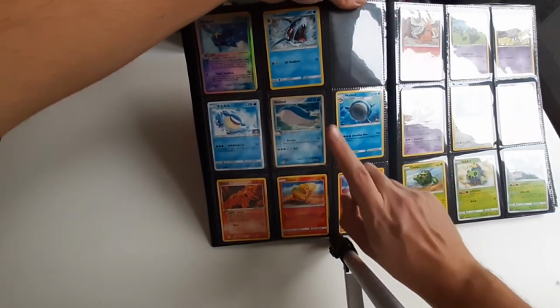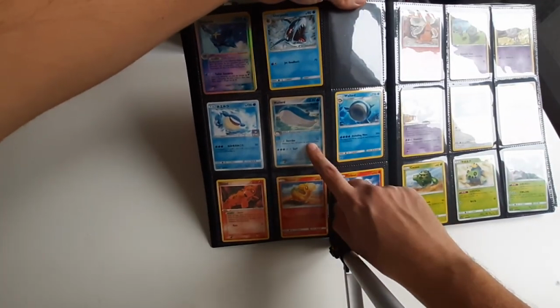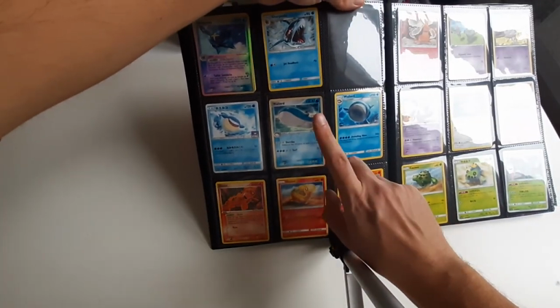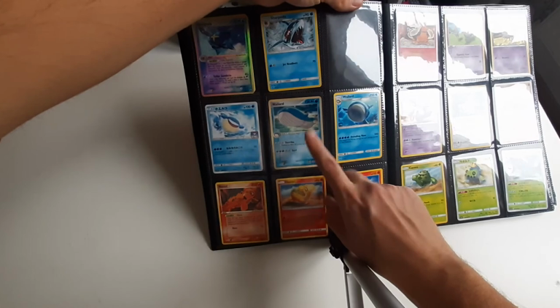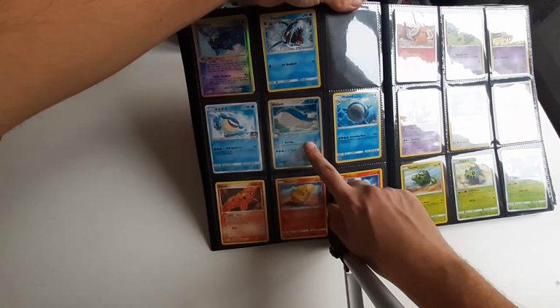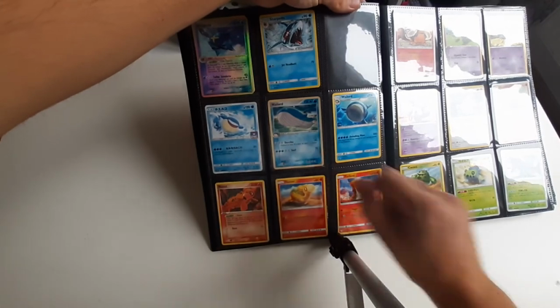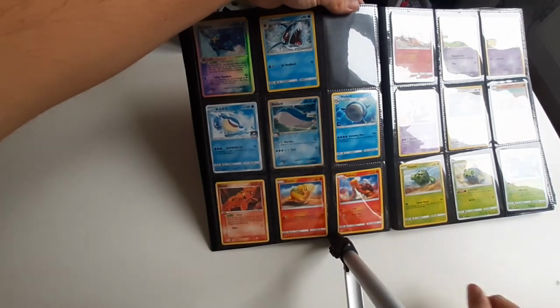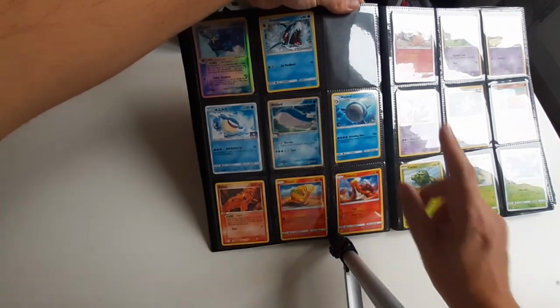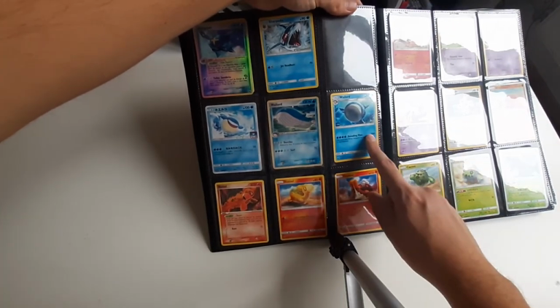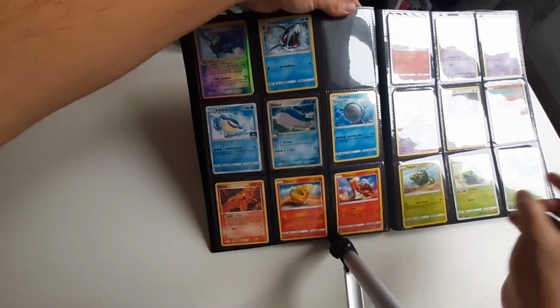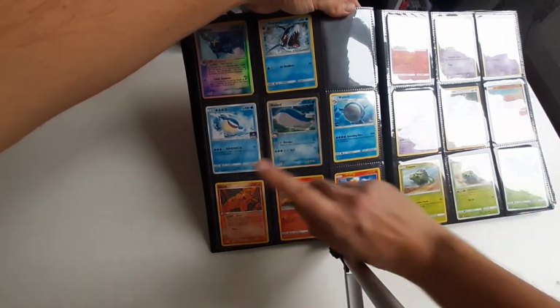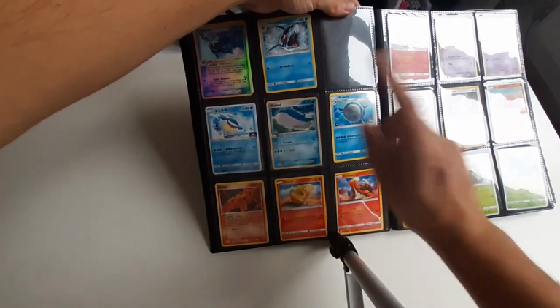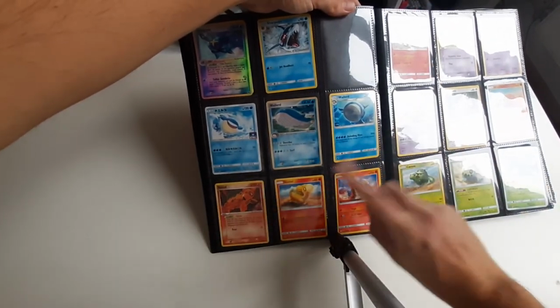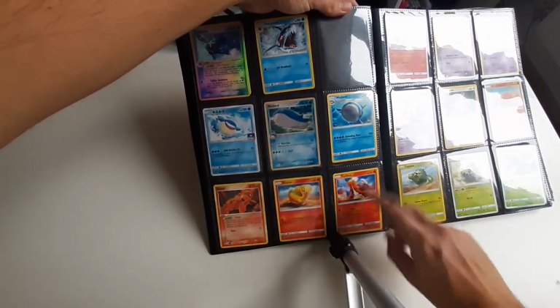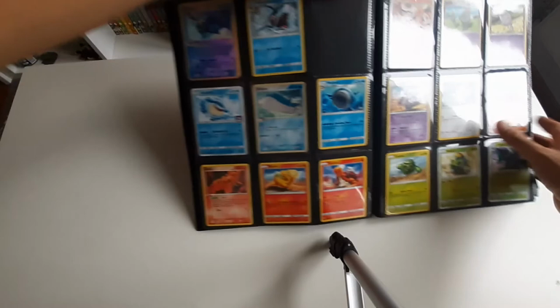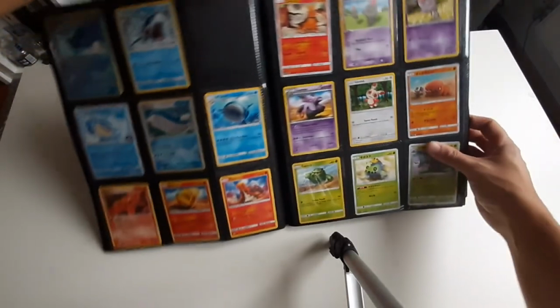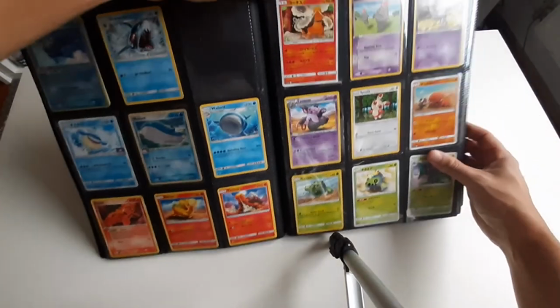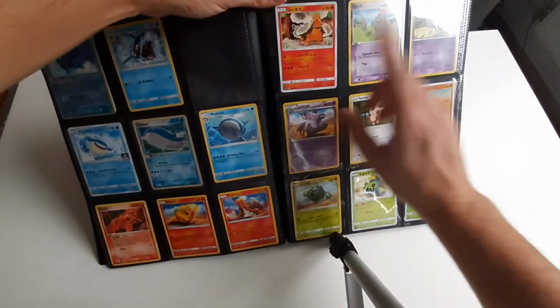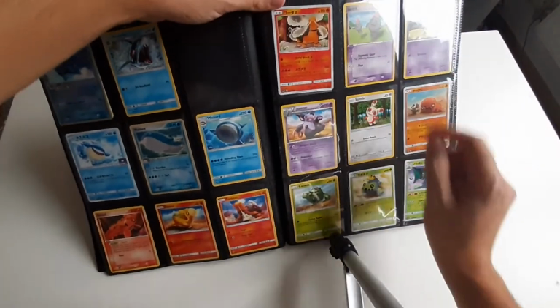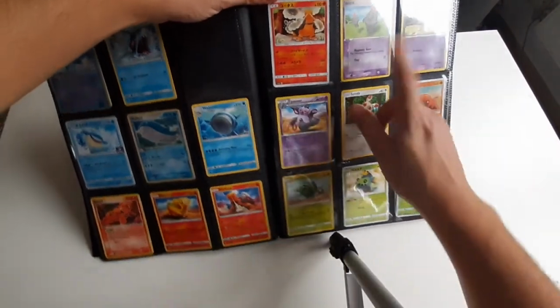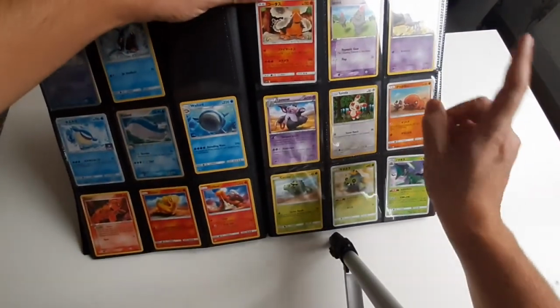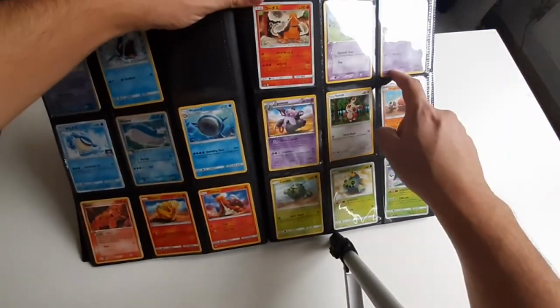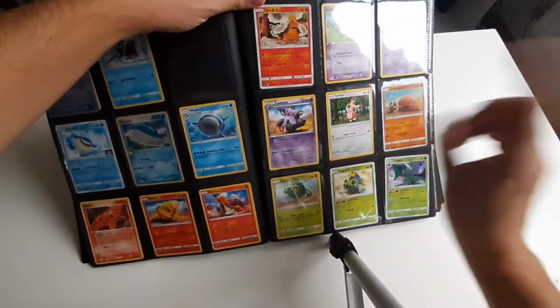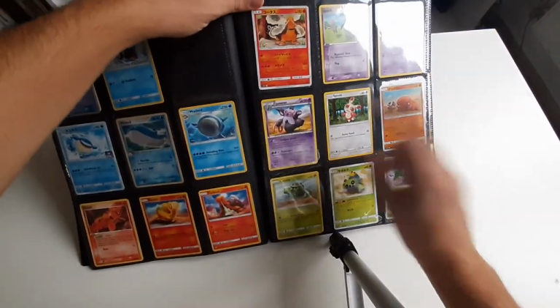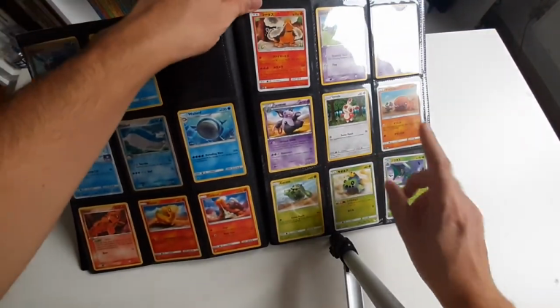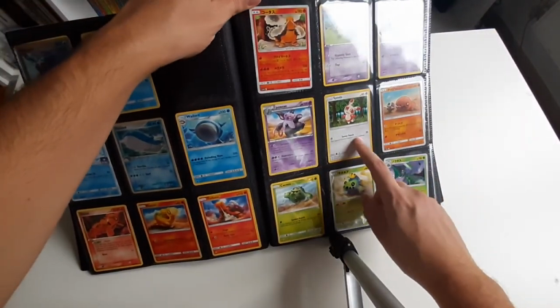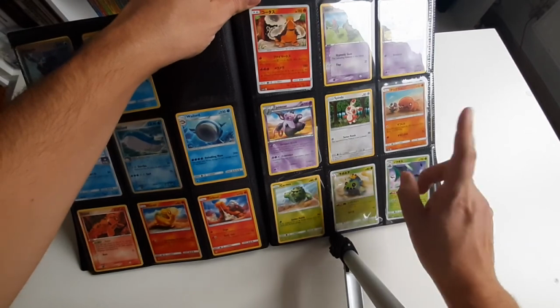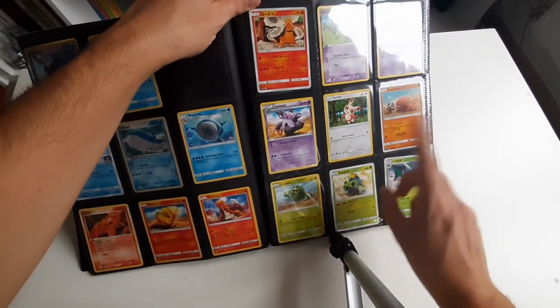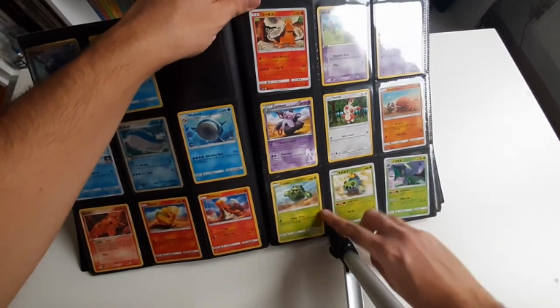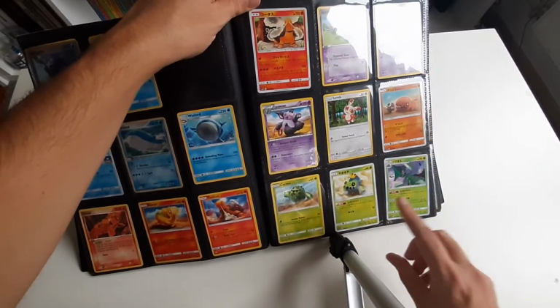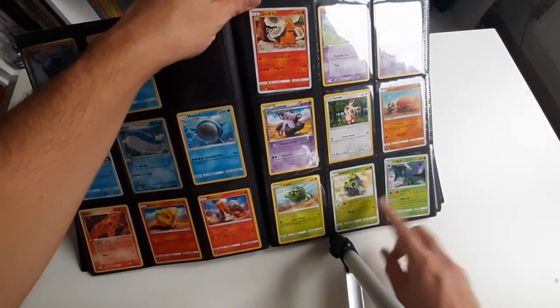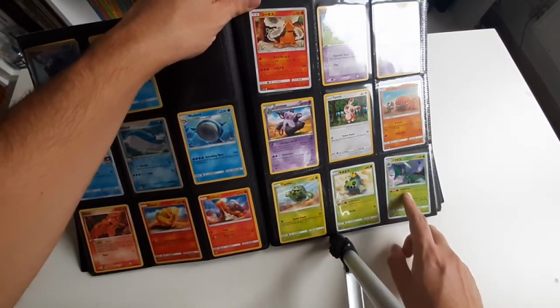This is a holo Spanish Wailord, this one is in English. English, English, English. English, Japanese, English, Russian. Russian, English, Japanese. English, Japanese, Japanese.